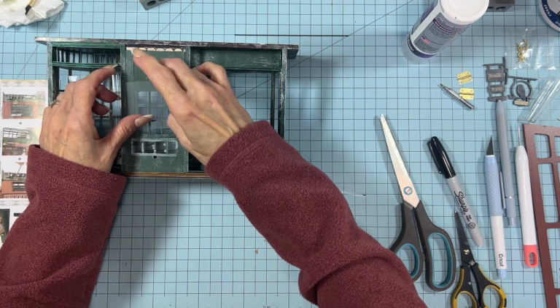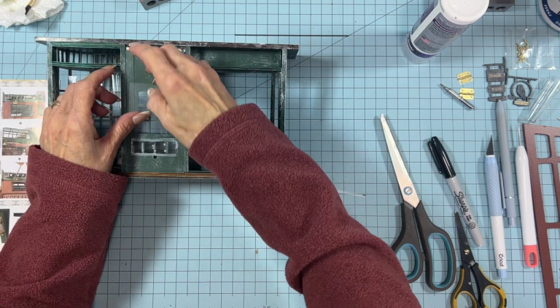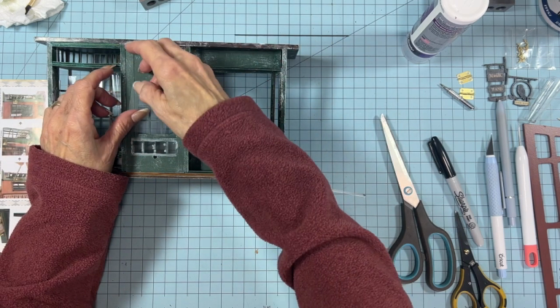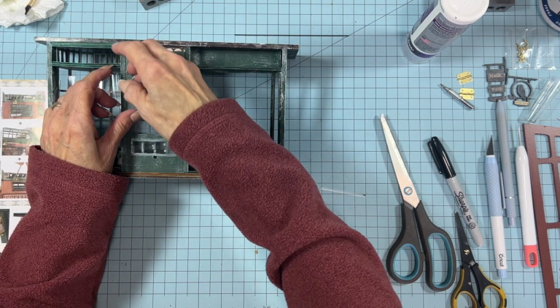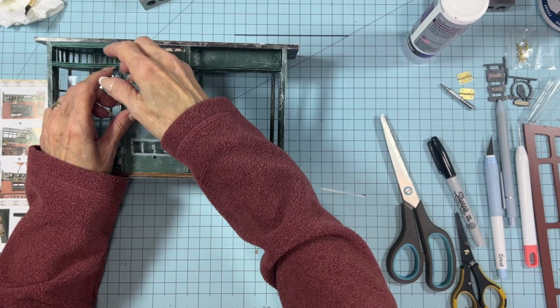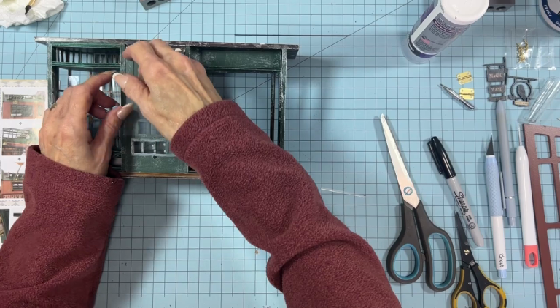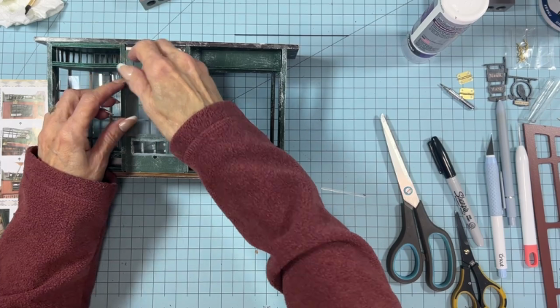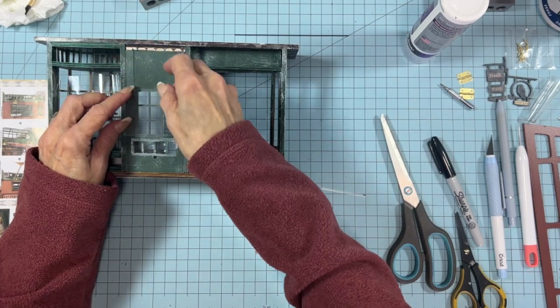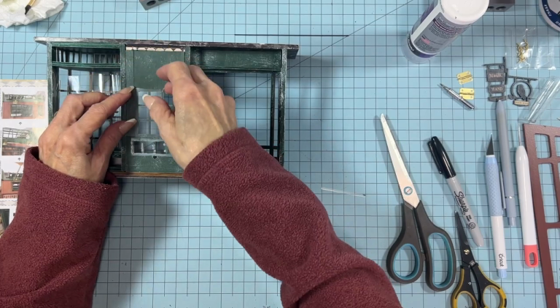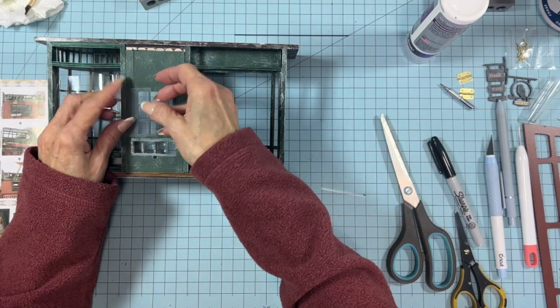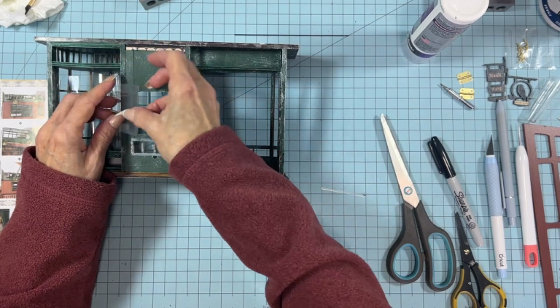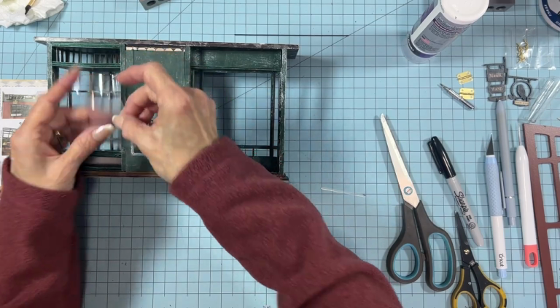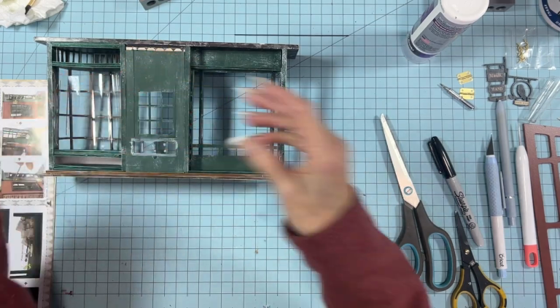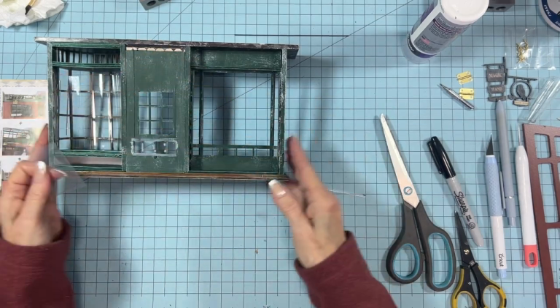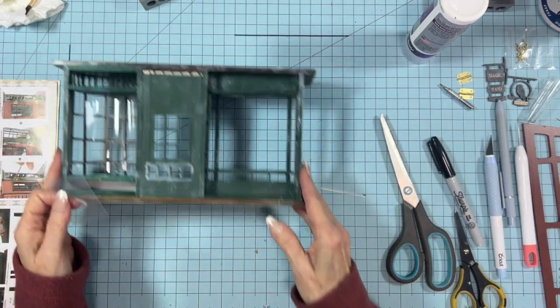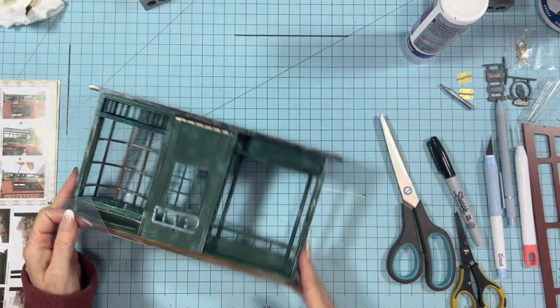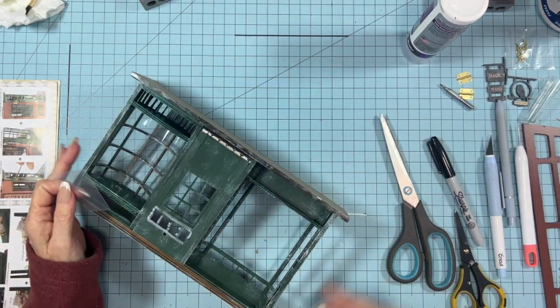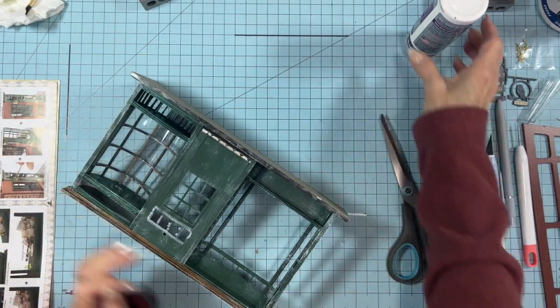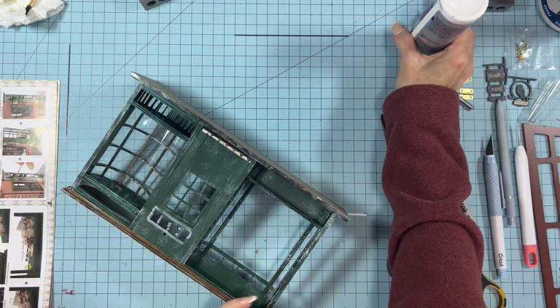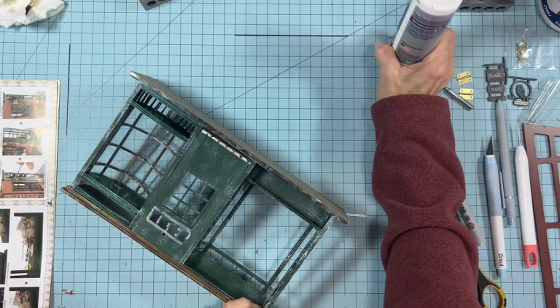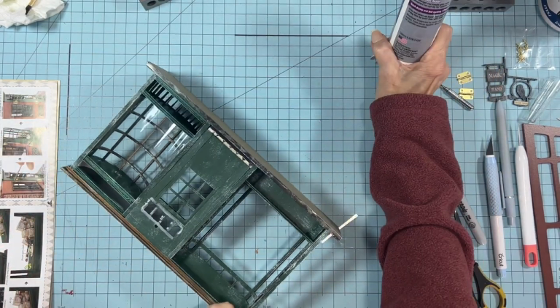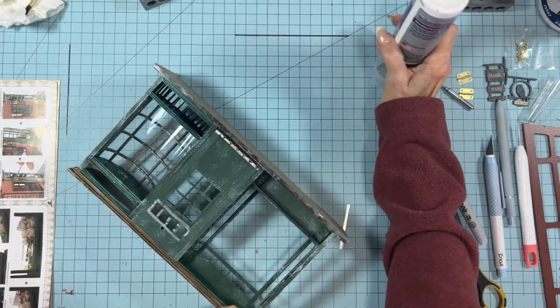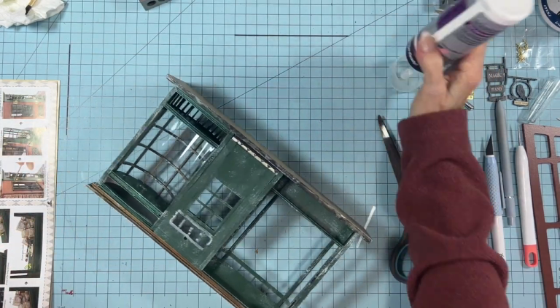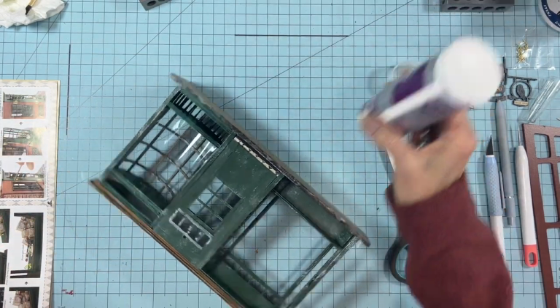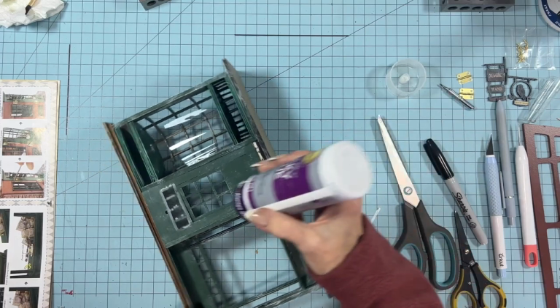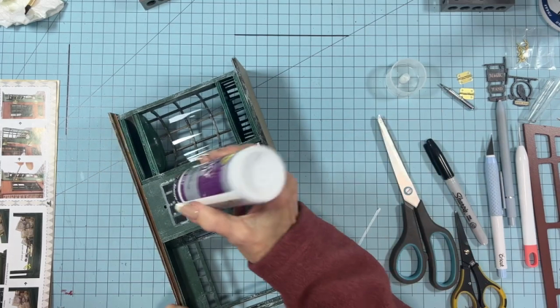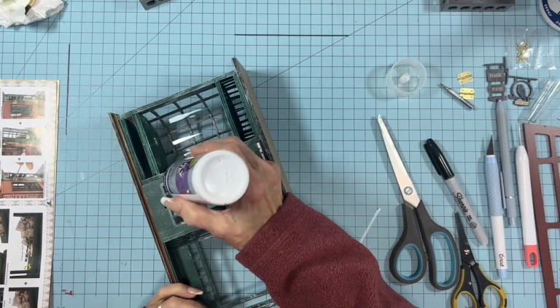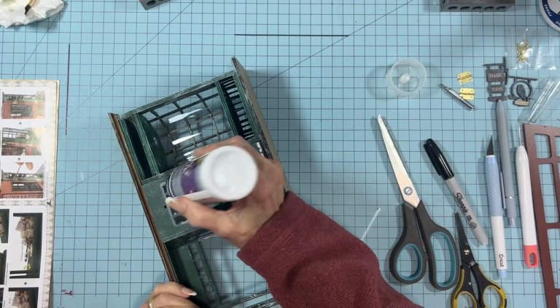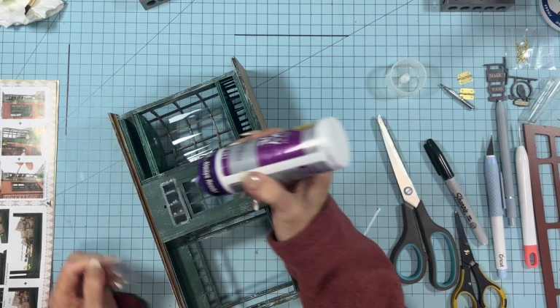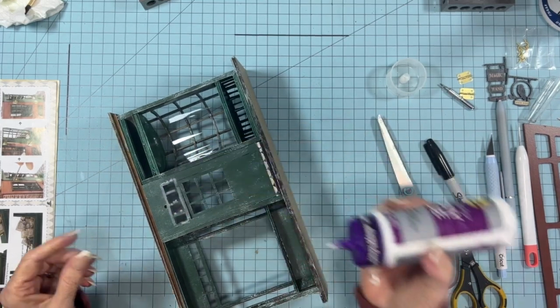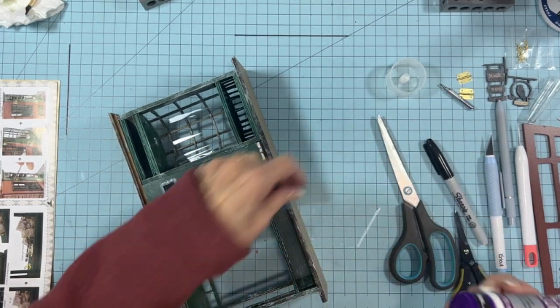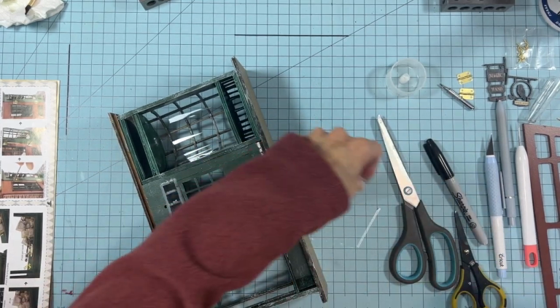Always test fit your plastic before you just go slapping it down, because you never know. Save yourself a little bit of headache.